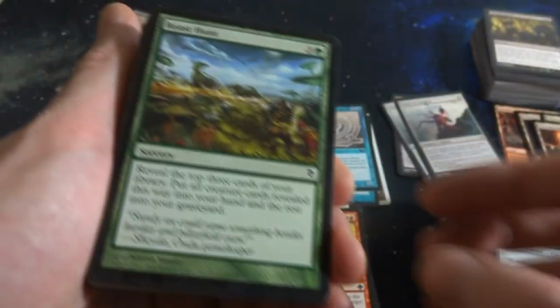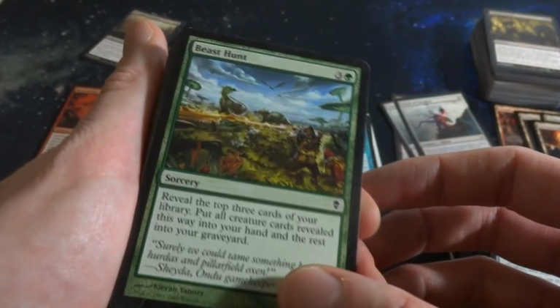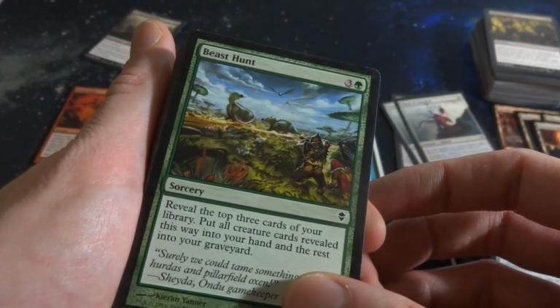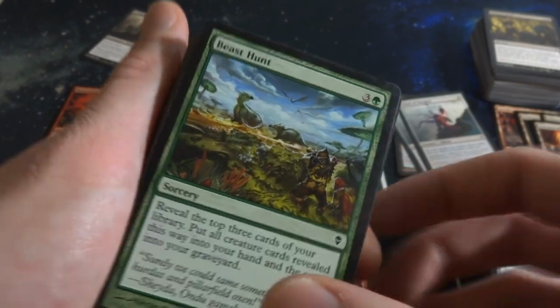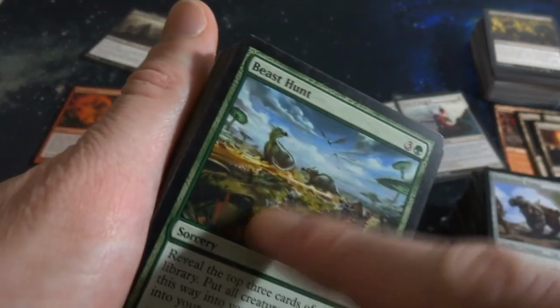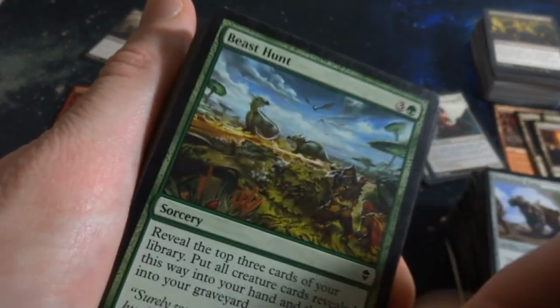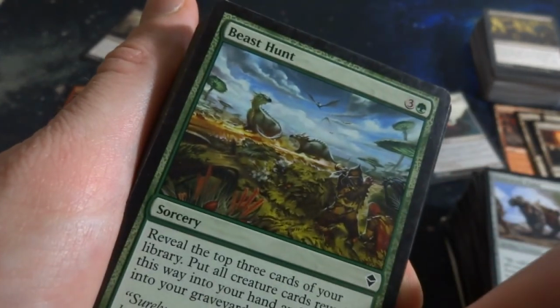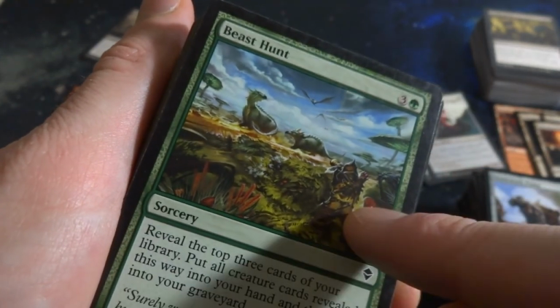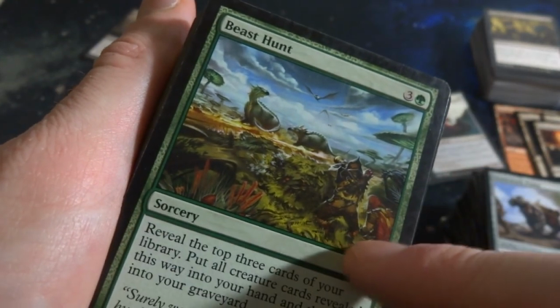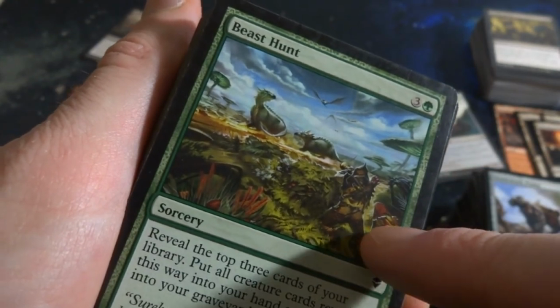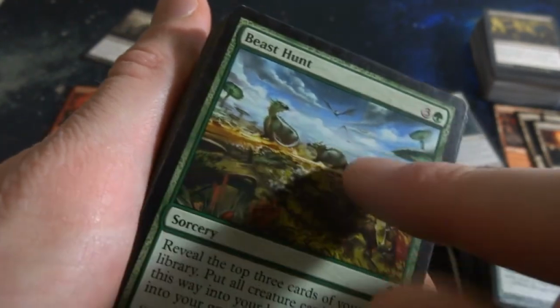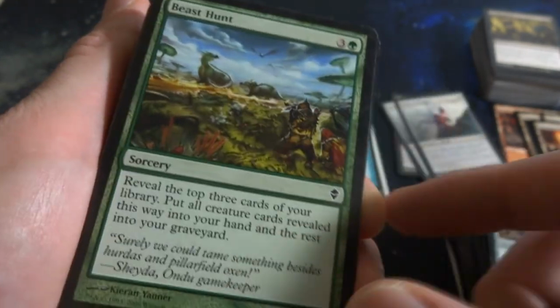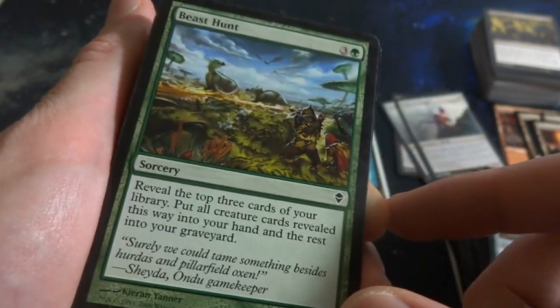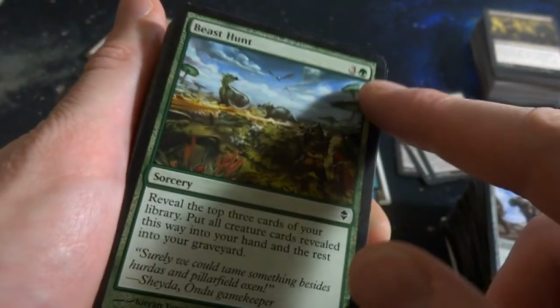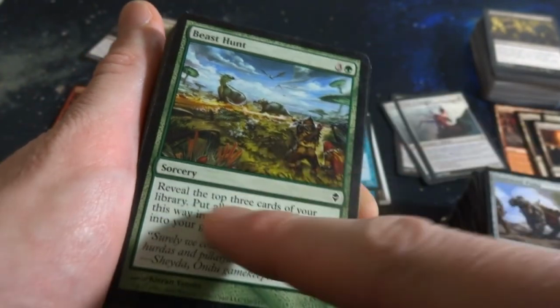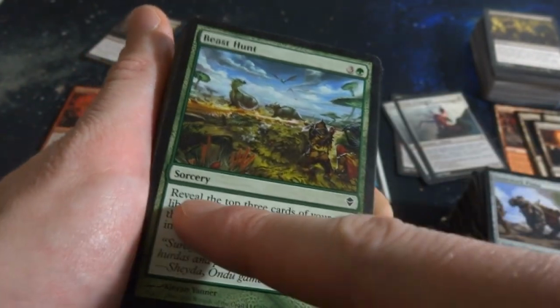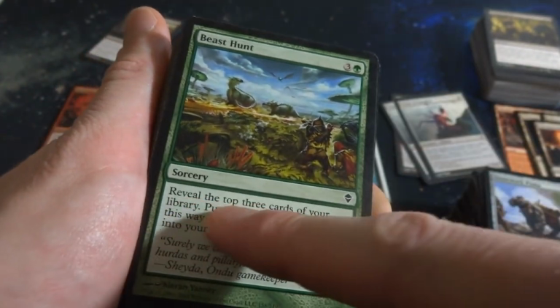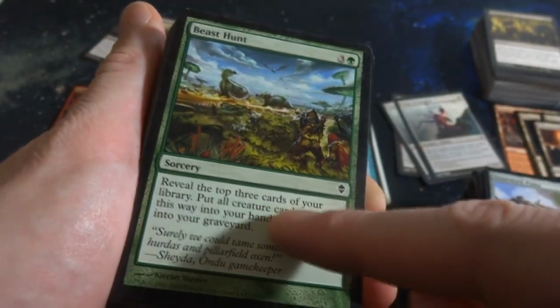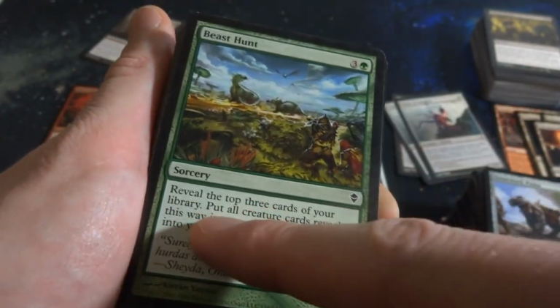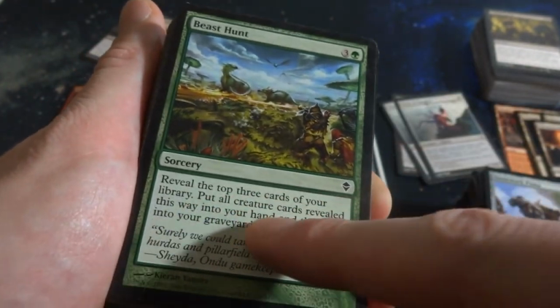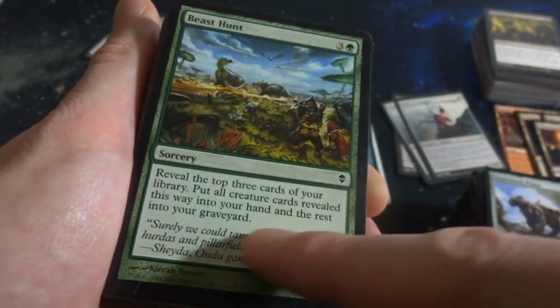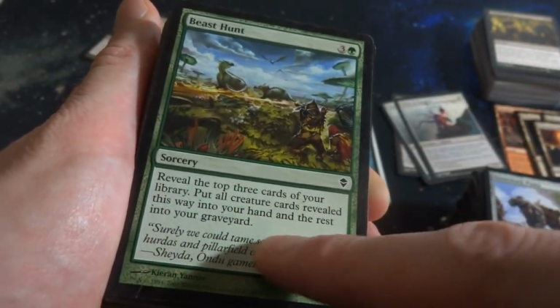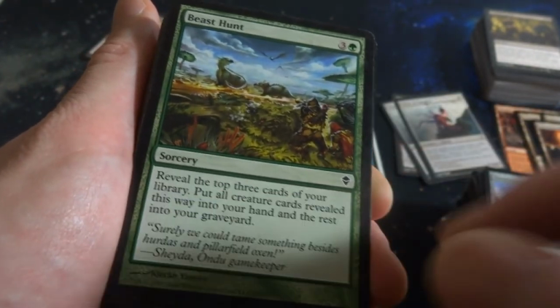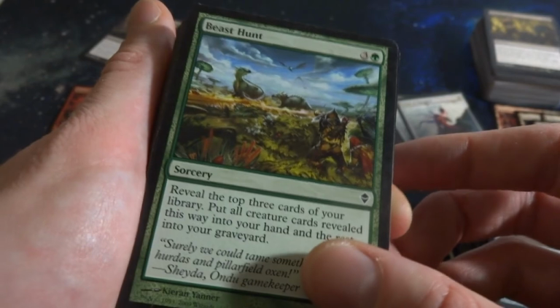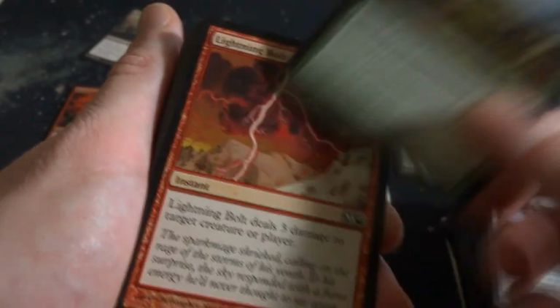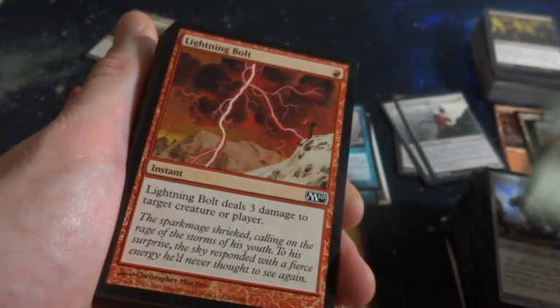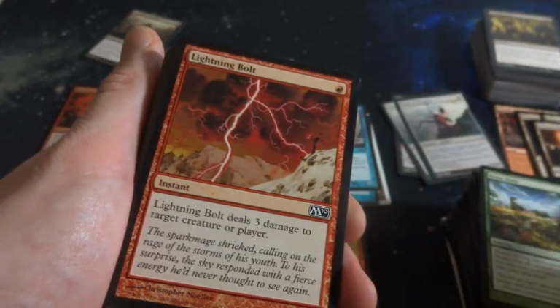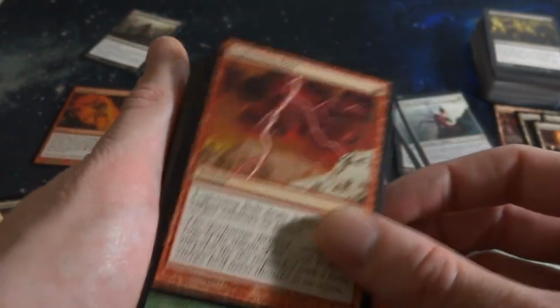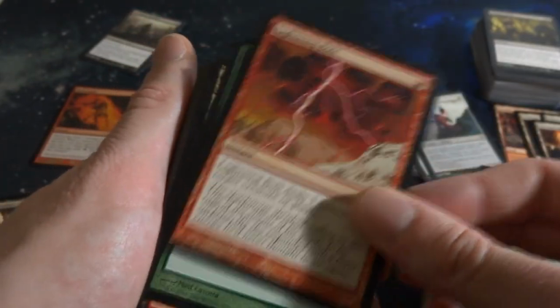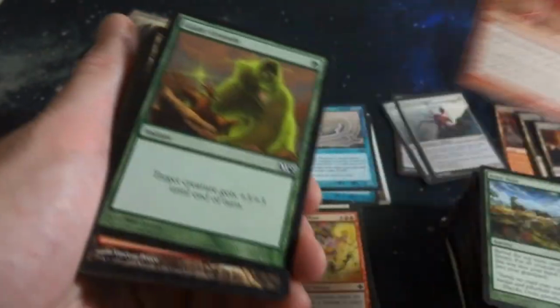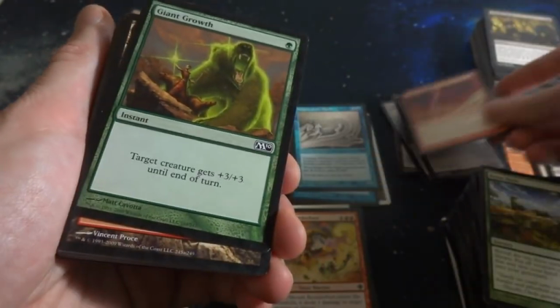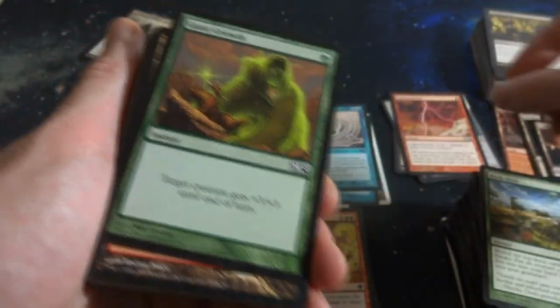Beast Hunt - love it, makes you think of Jurassic Park. He's just hanging out behind the bush with his friend, hiding from all these dinosaurs. Three and a green, Sorcery: reveal the top three cards of your library, put all creature cards revealed this way into your hand, the rest into your graveyard. Another beautiful Lightning Bolt - I'll set this aside right there.